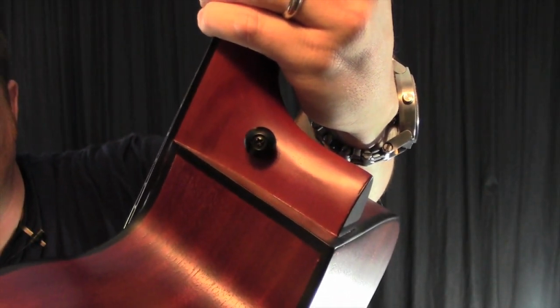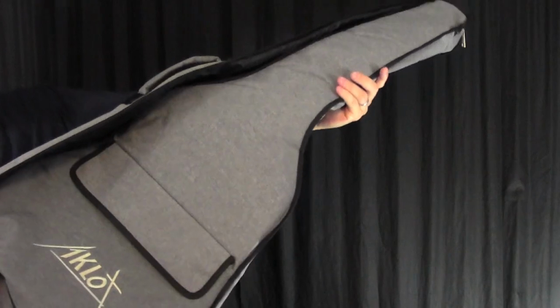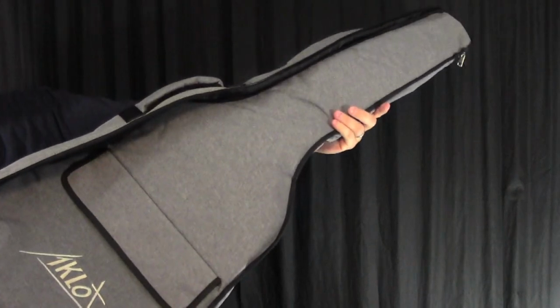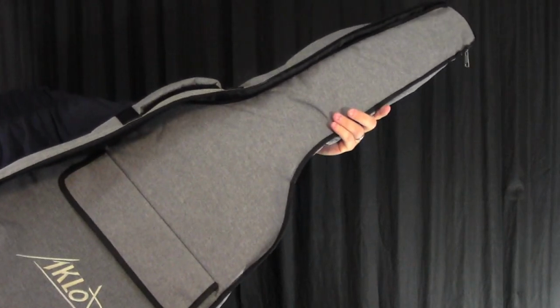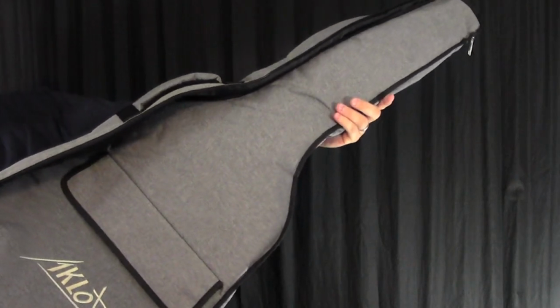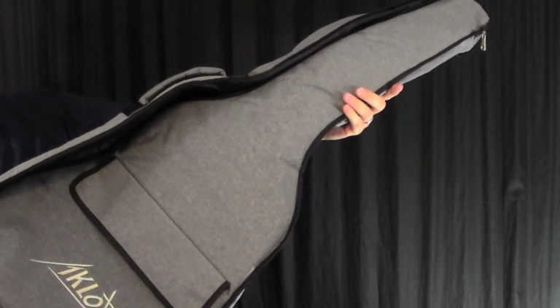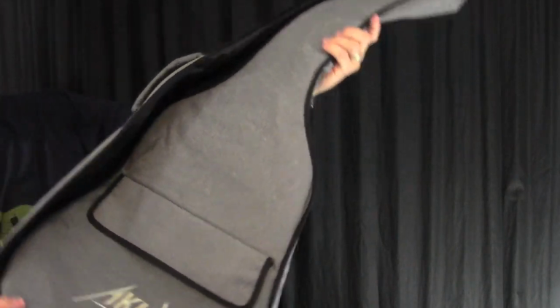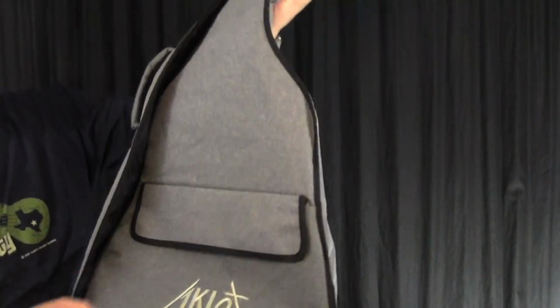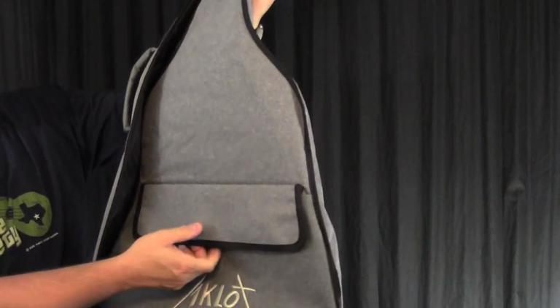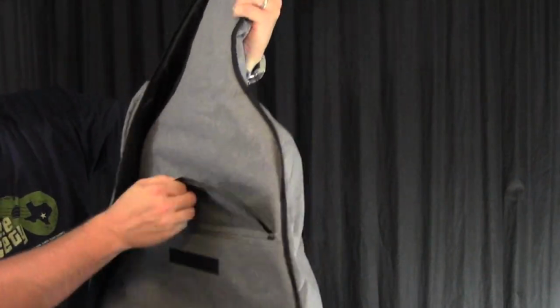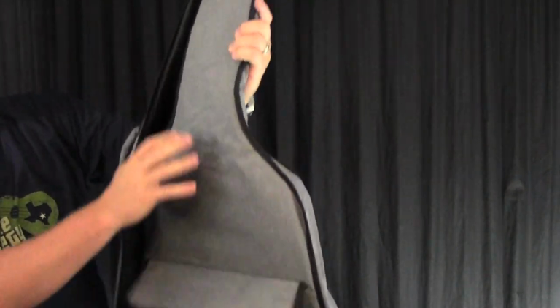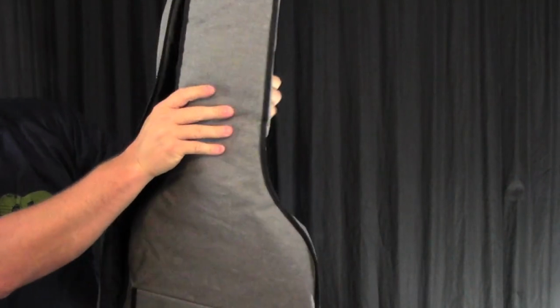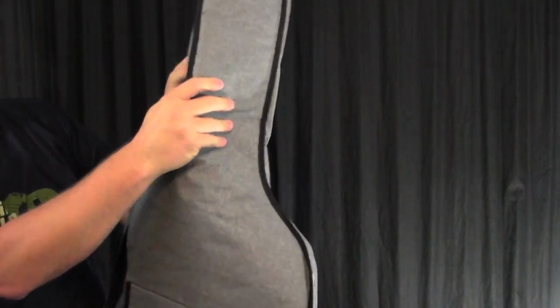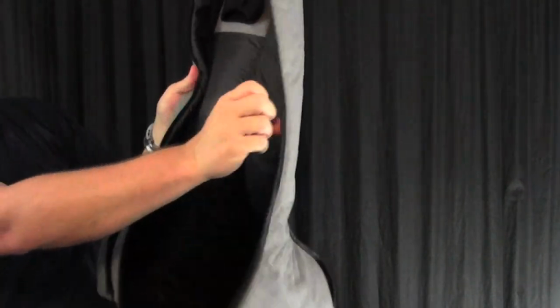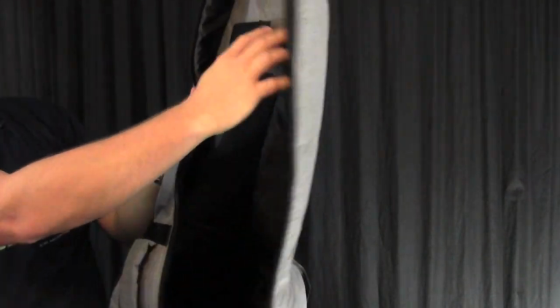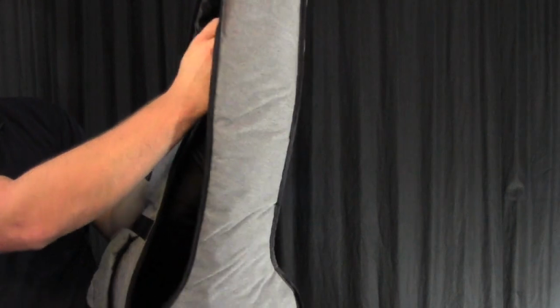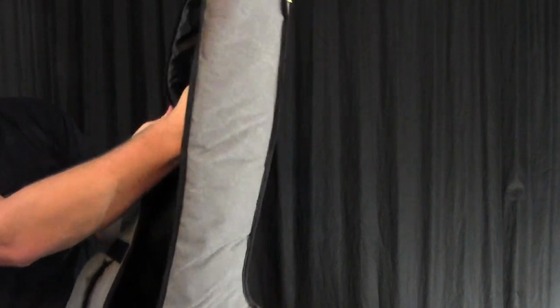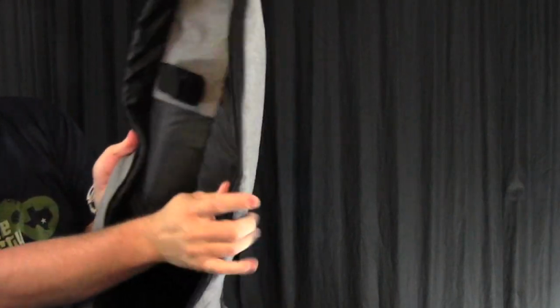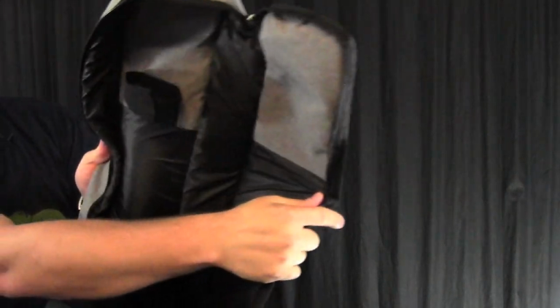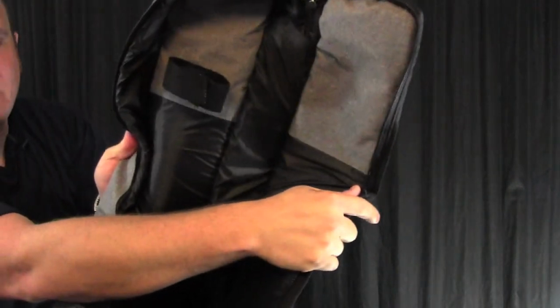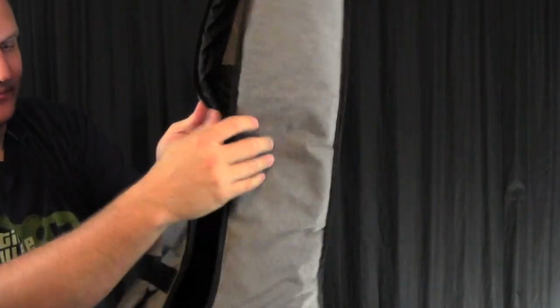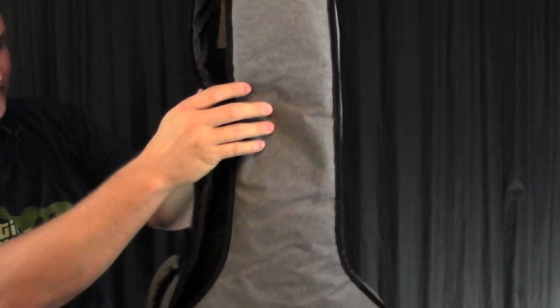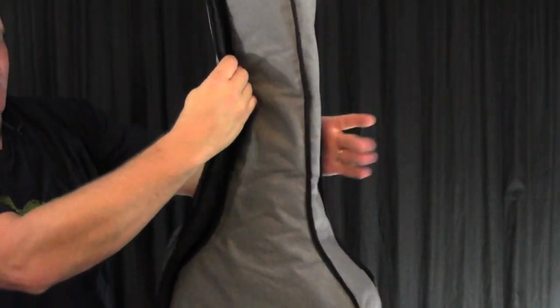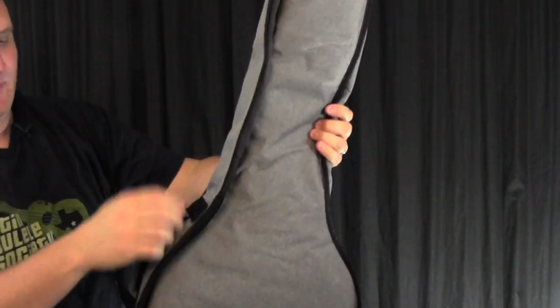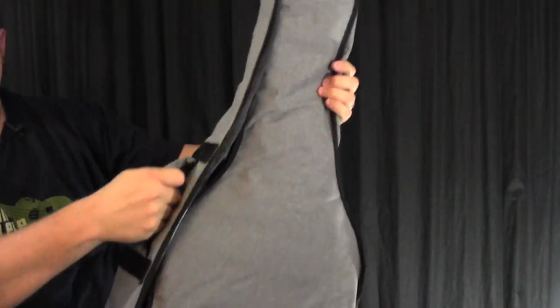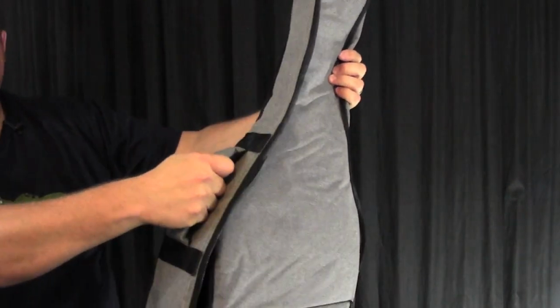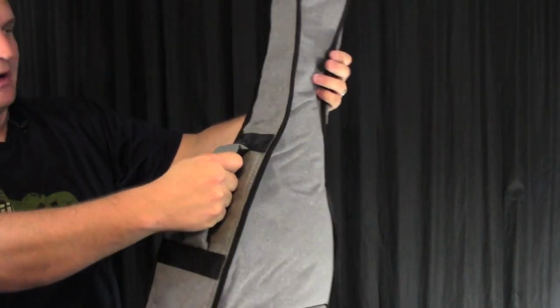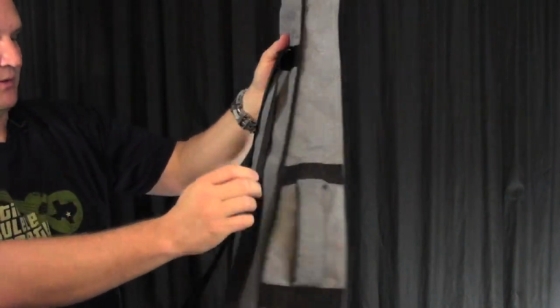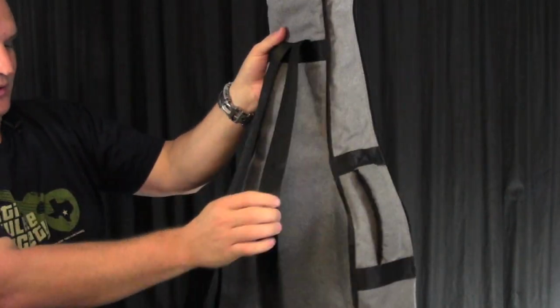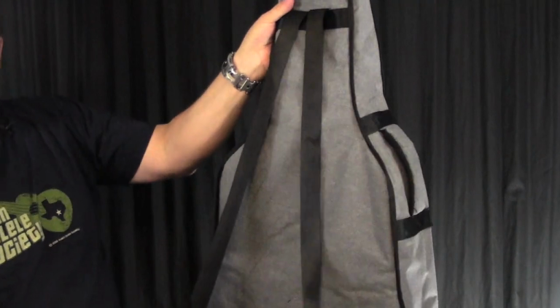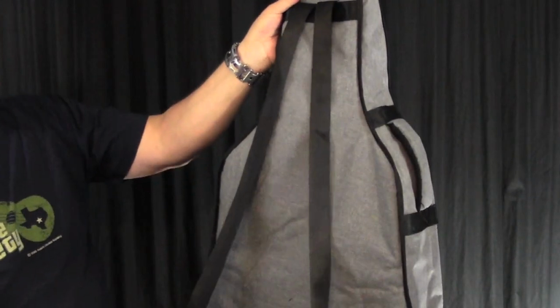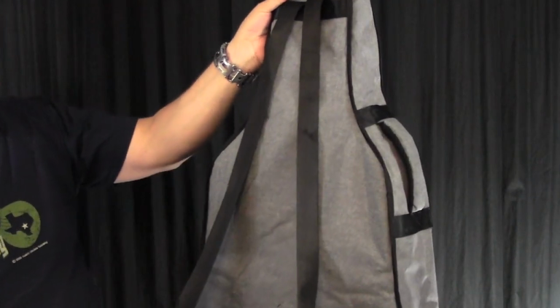It also comes with this nice padded gig bag. It has a big pocket, a place to secure the neck inside, a carrying handle, and backpack straps.